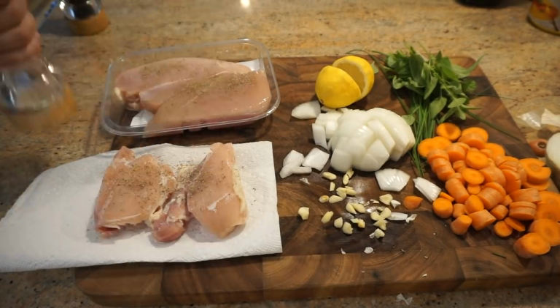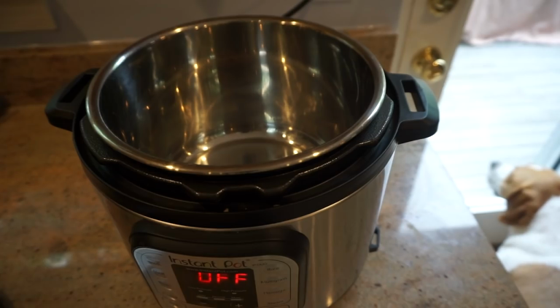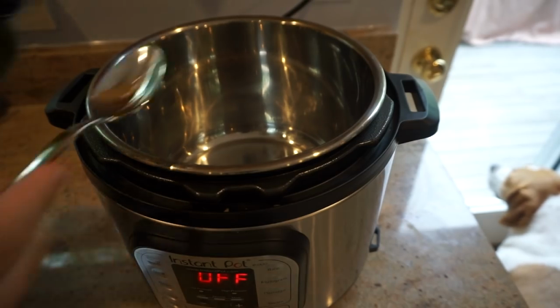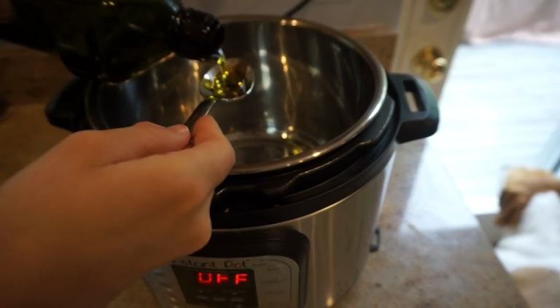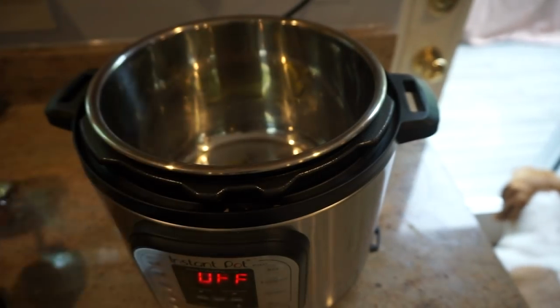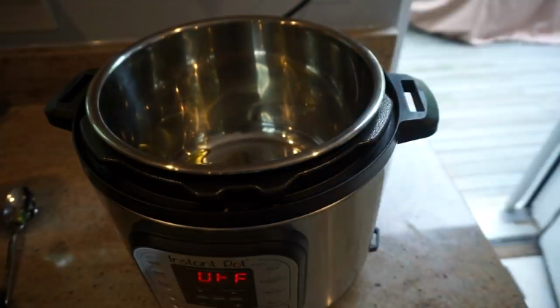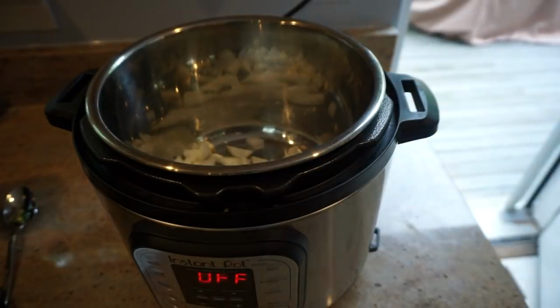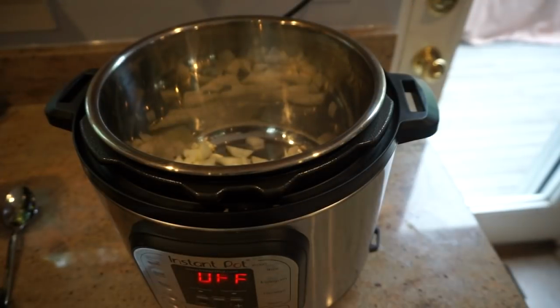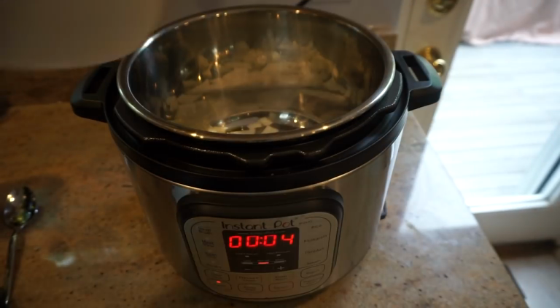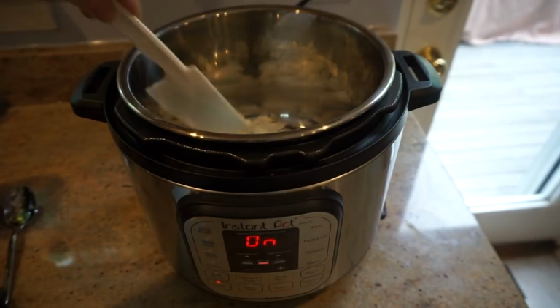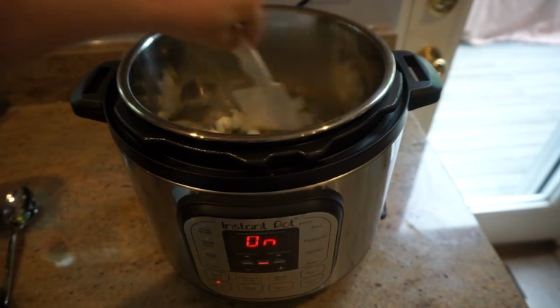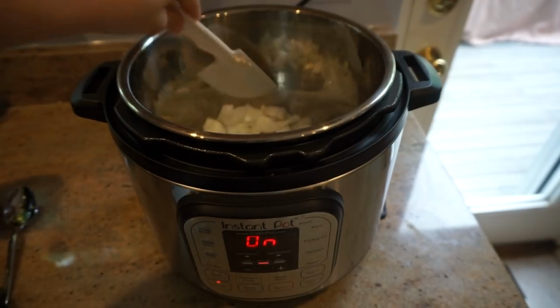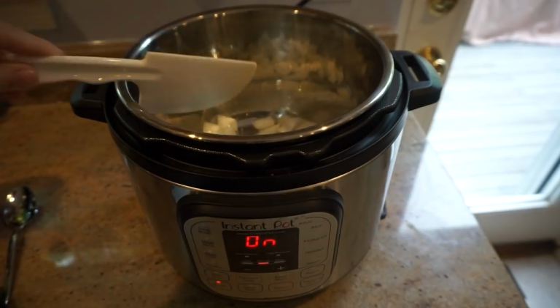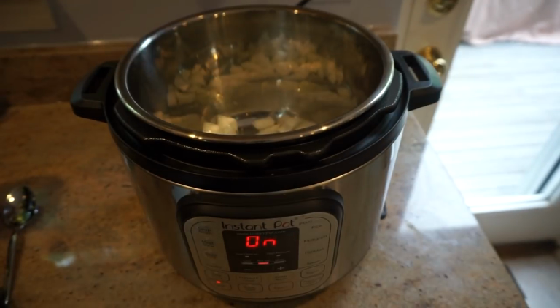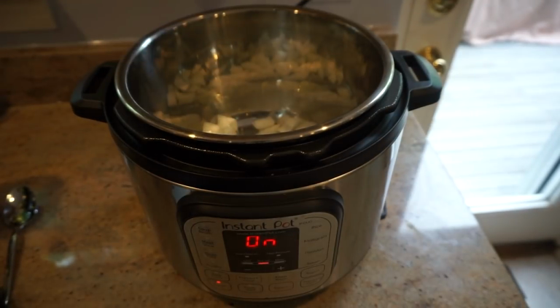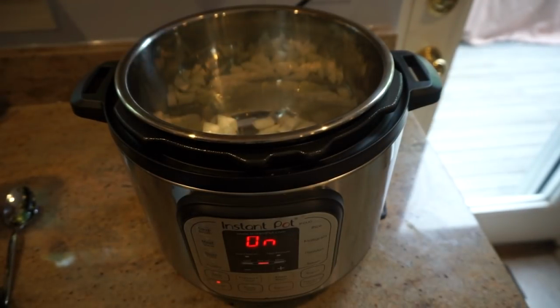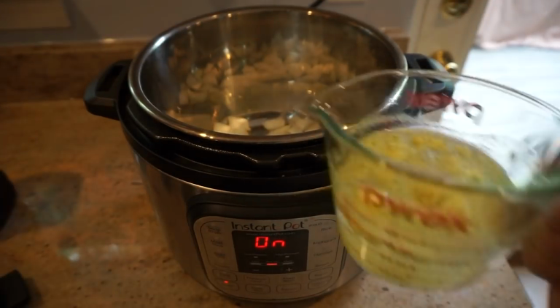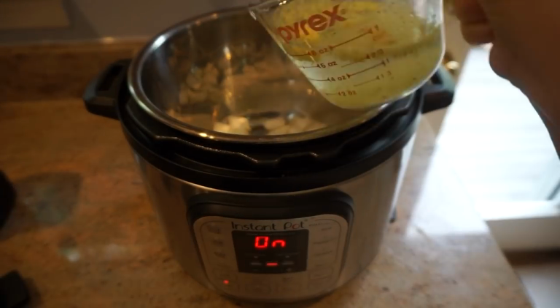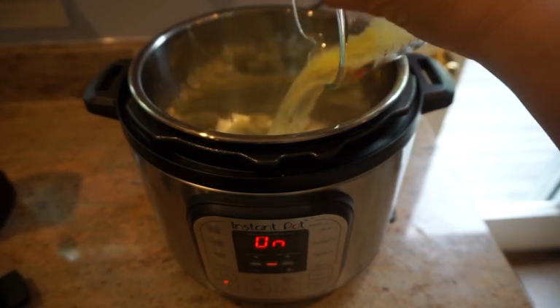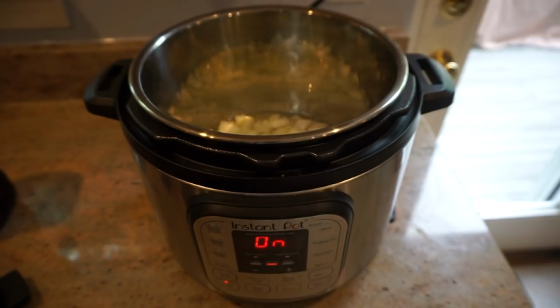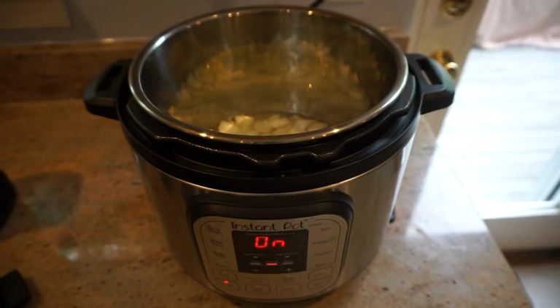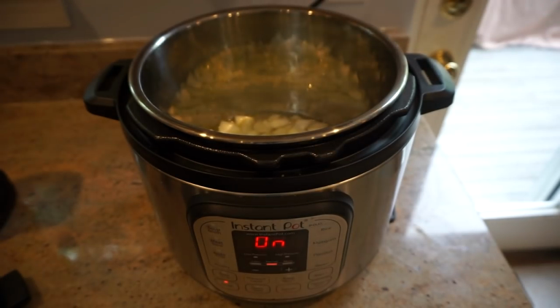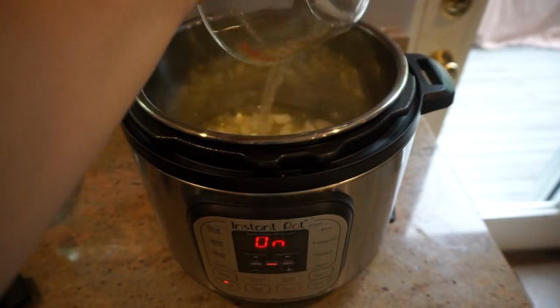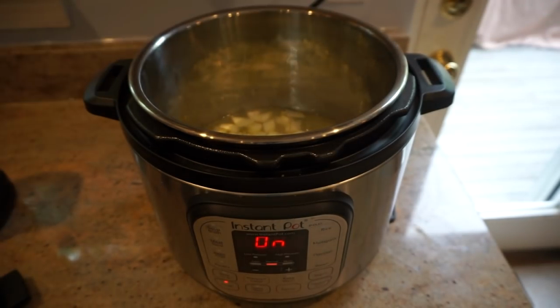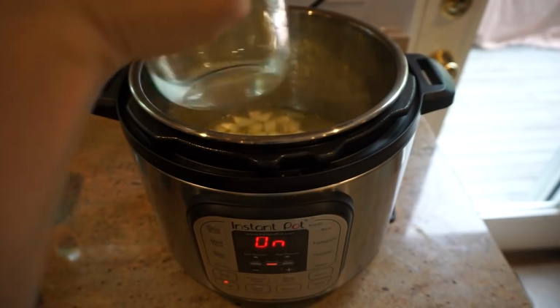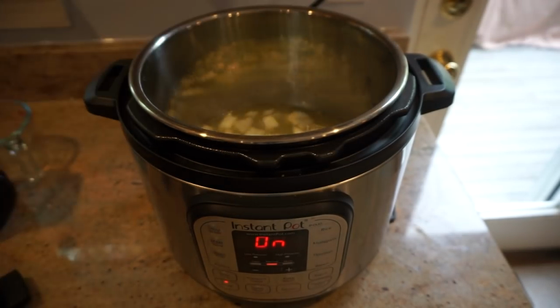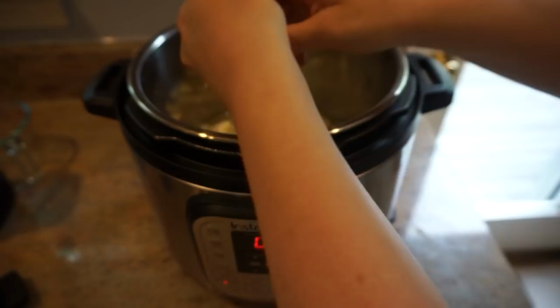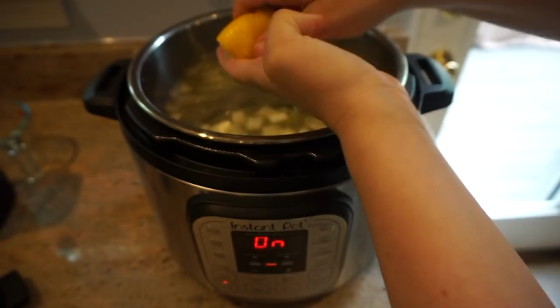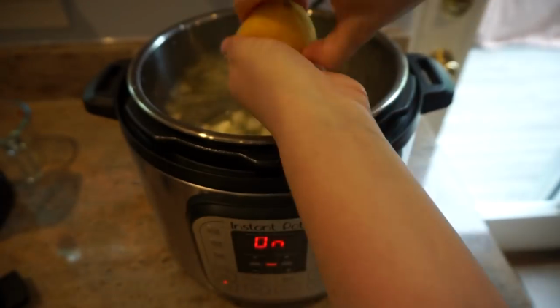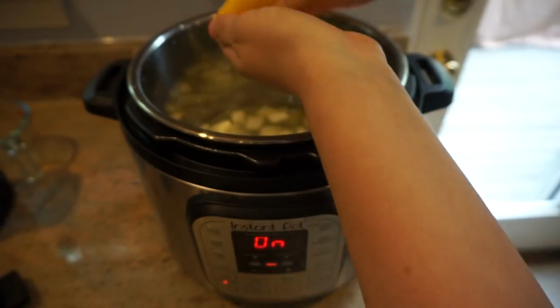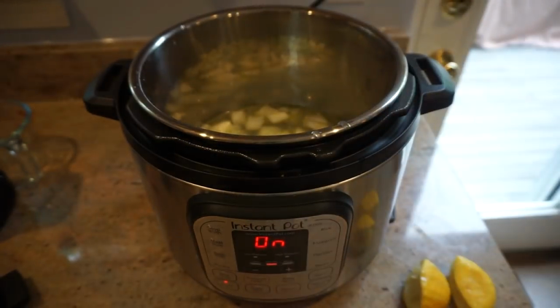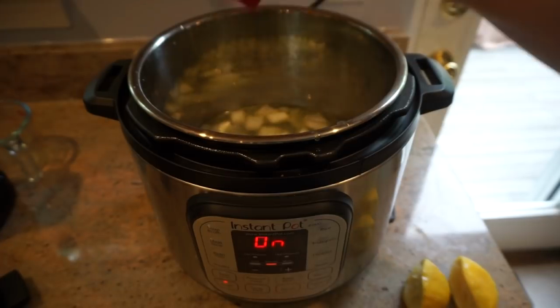Now to start with your Instapot, you turn it on sauté, add the oil, salt, pepper, and onion, and just let that go for three to four minutes. Then you're going to add in the chicken broth — it's about two and a half cups — and the lemon juice, as well as your dry herbs.